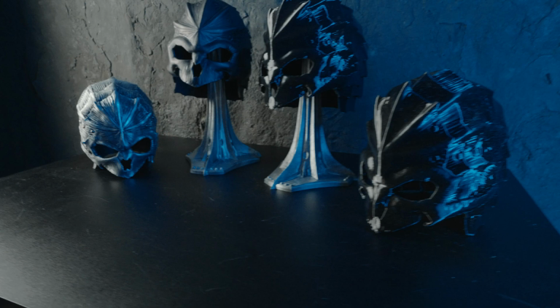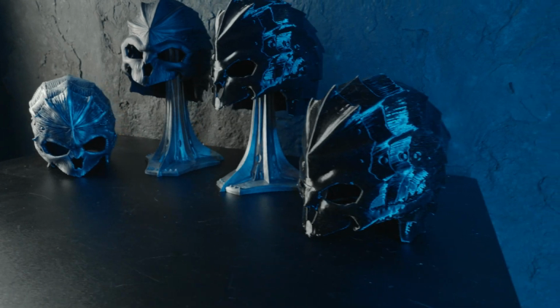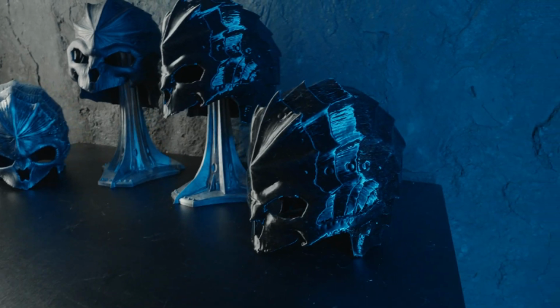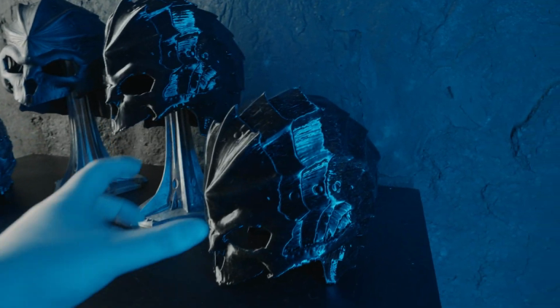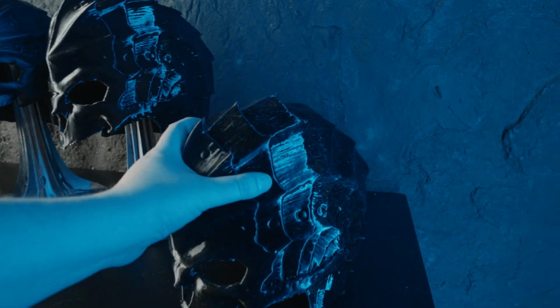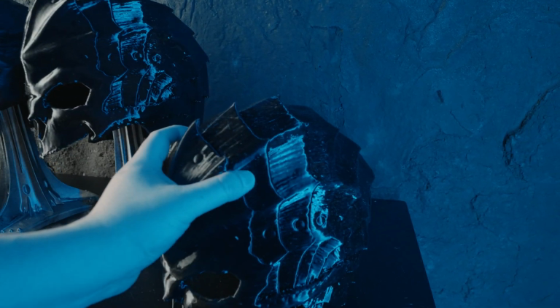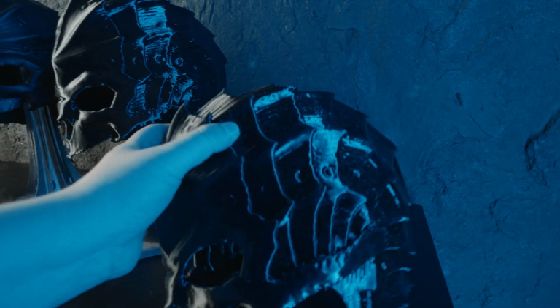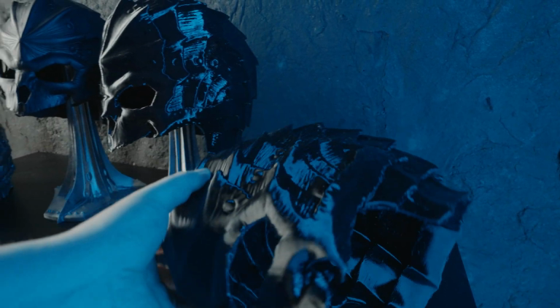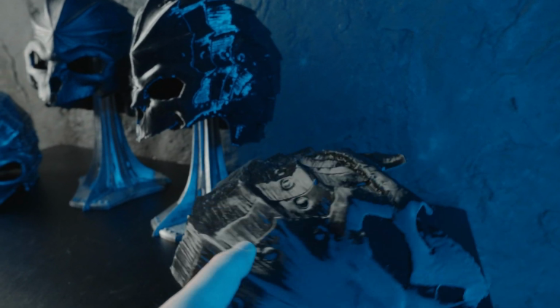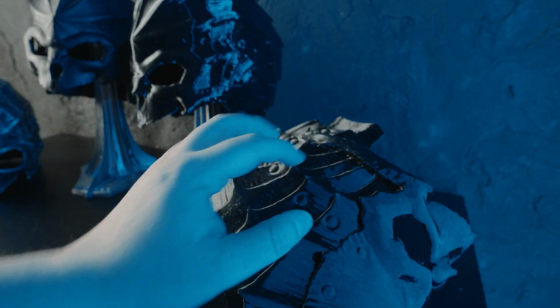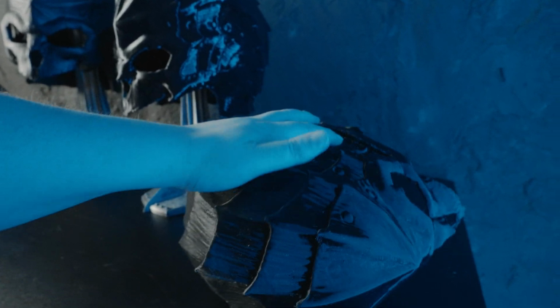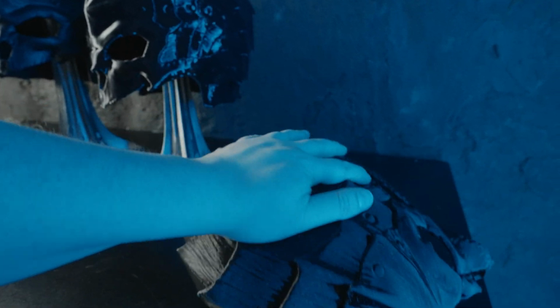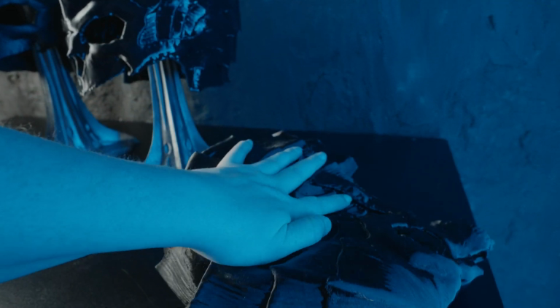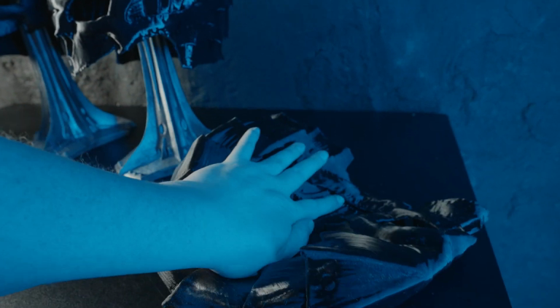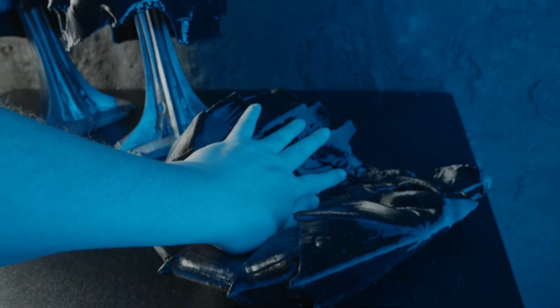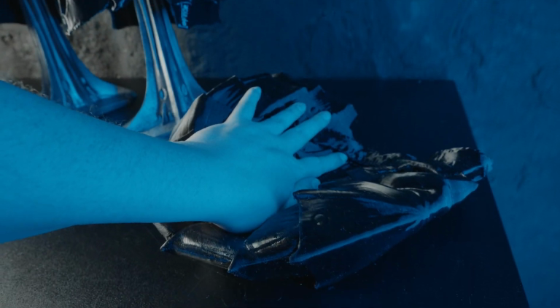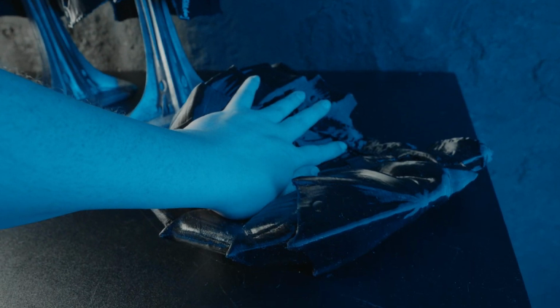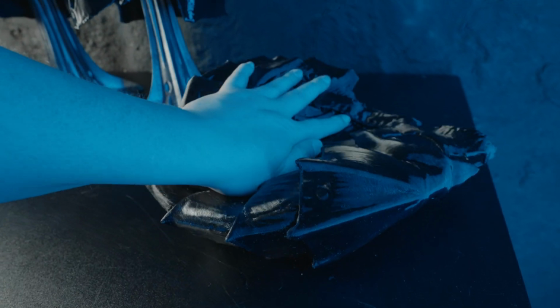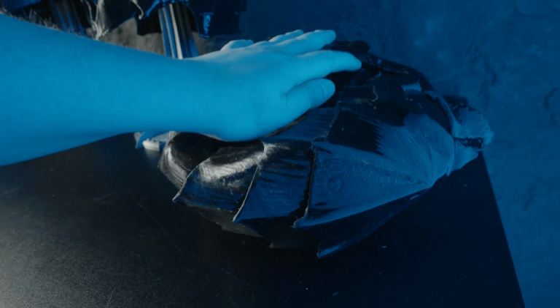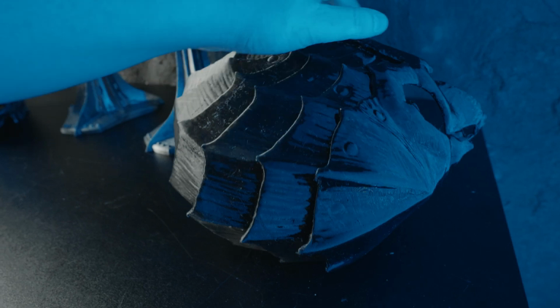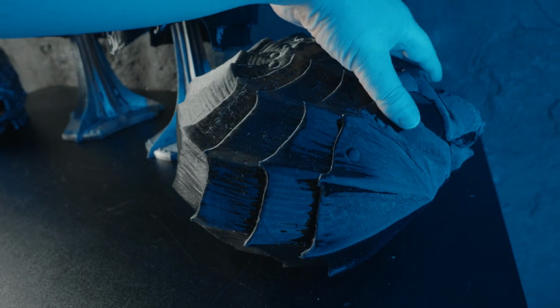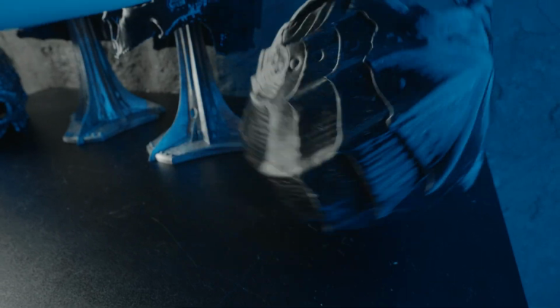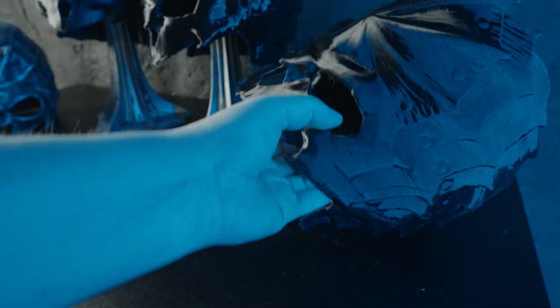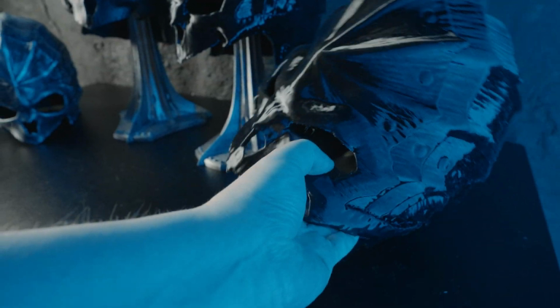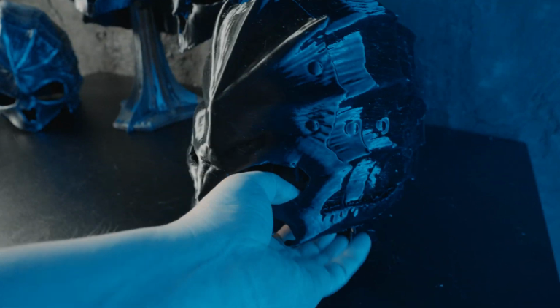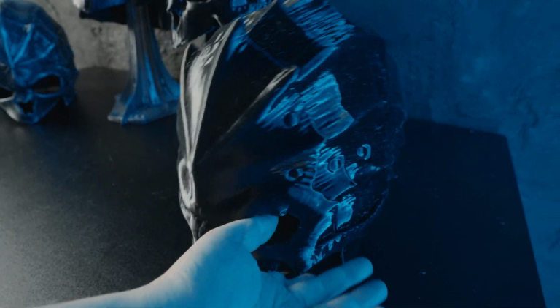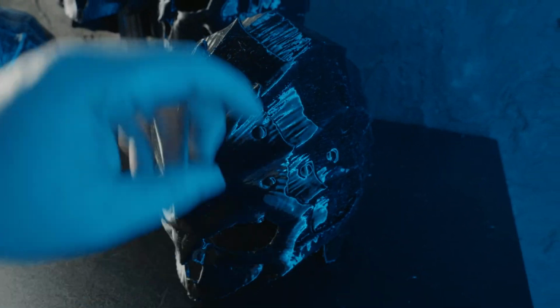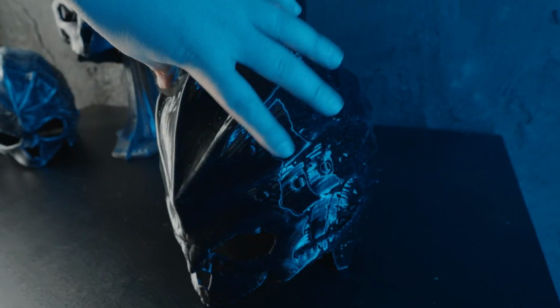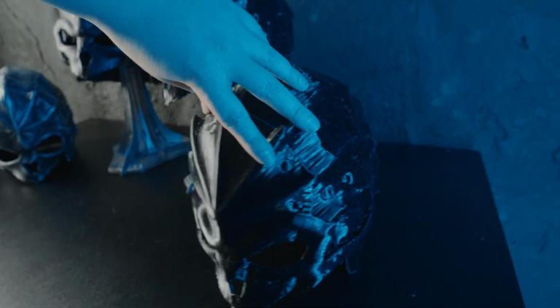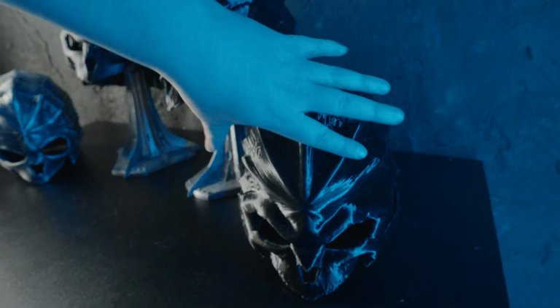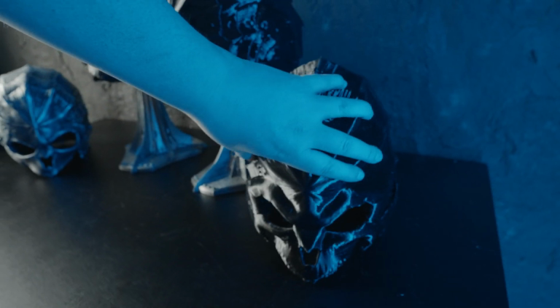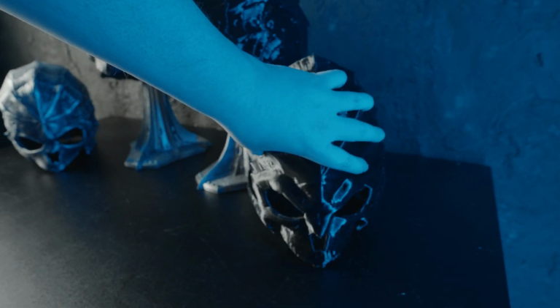The TPU helmet is very satisfying to squish down — it always returns back to its original shape and seems very durable. I don't know how it would hold up to LARP, but for cosplay I think it would be great.